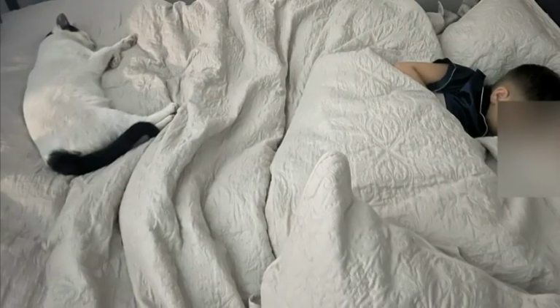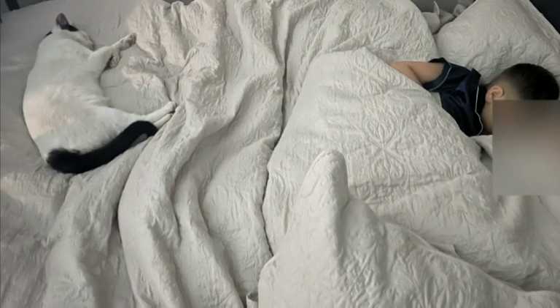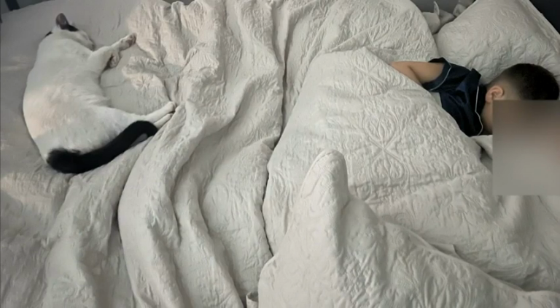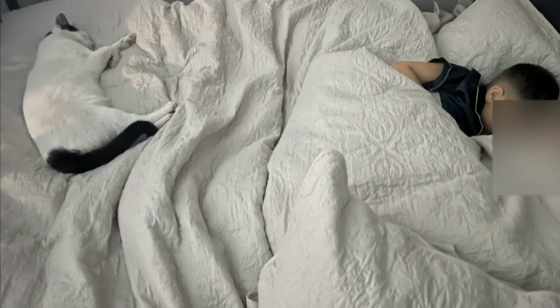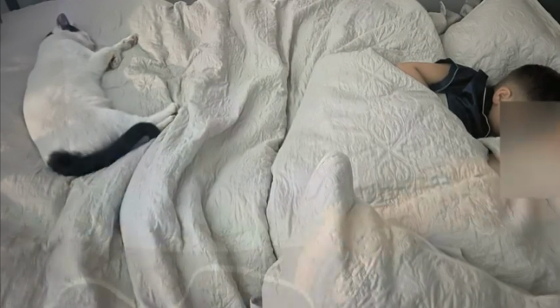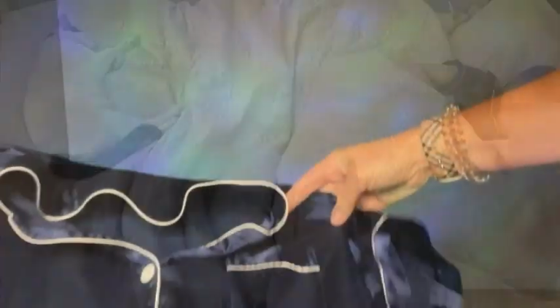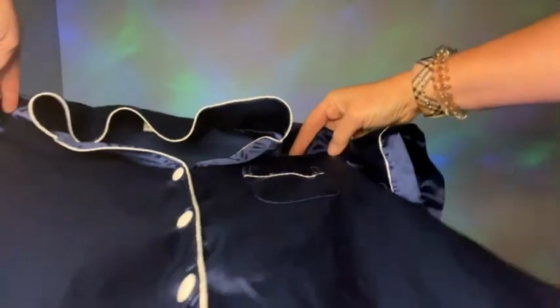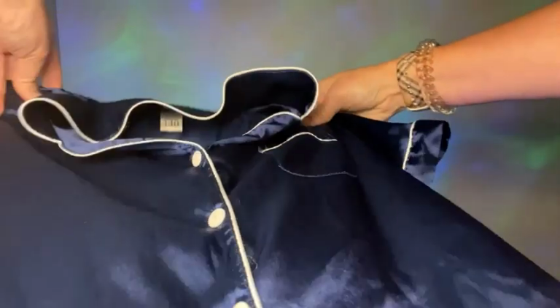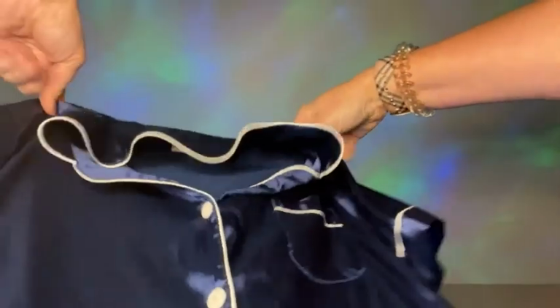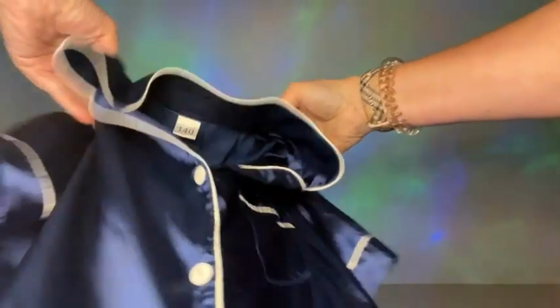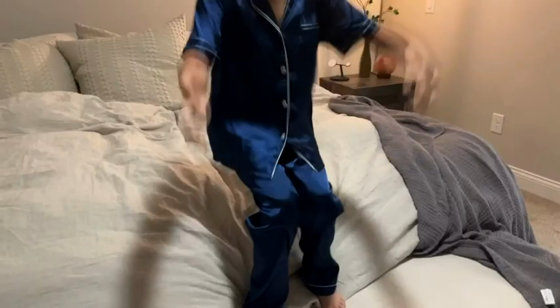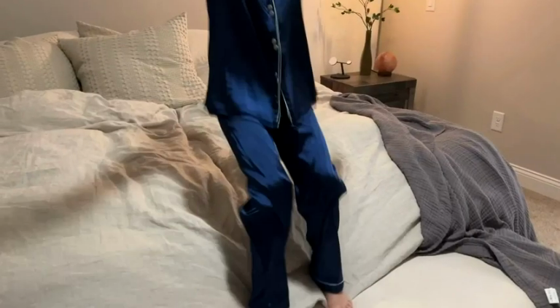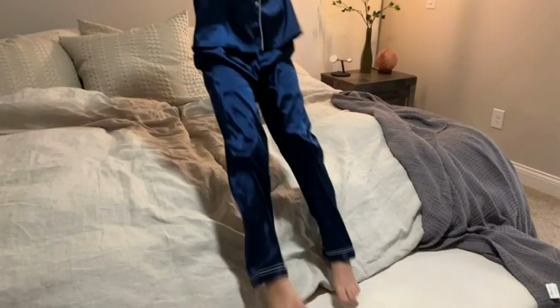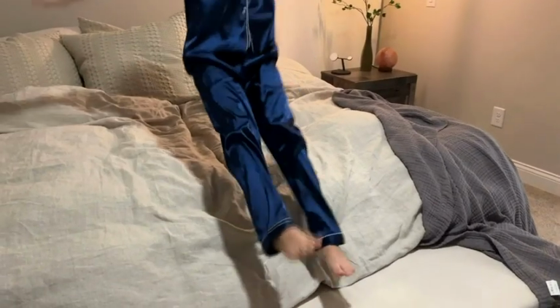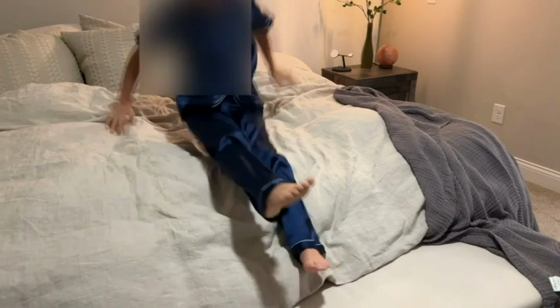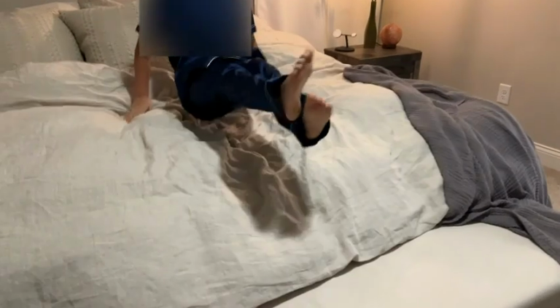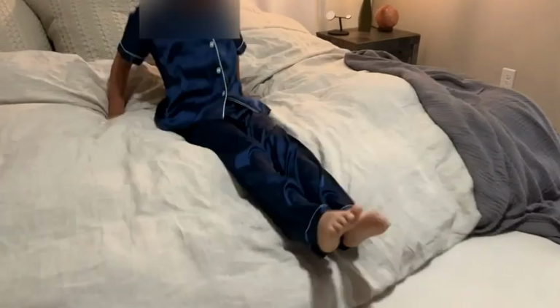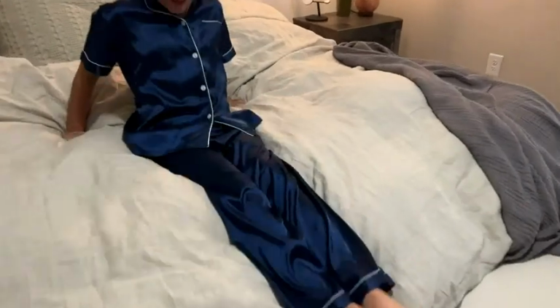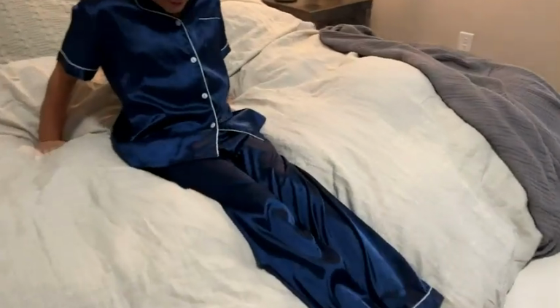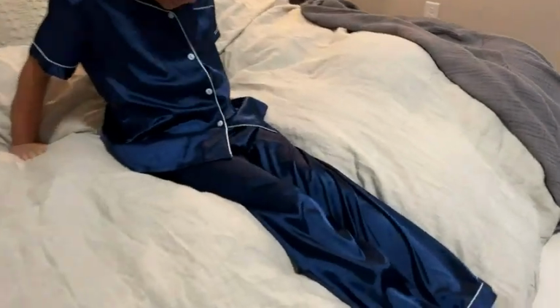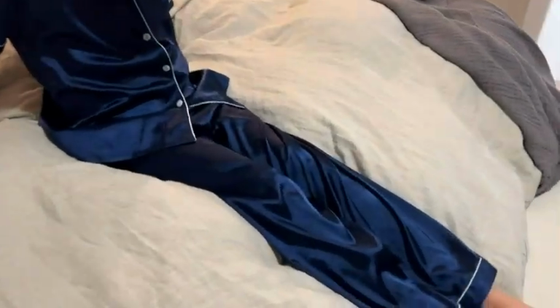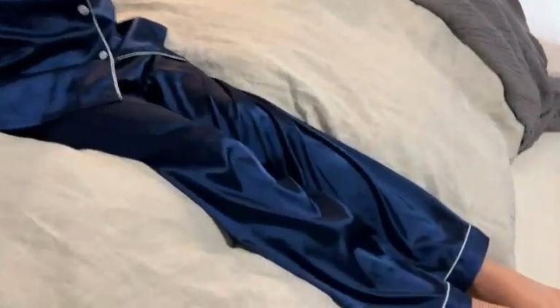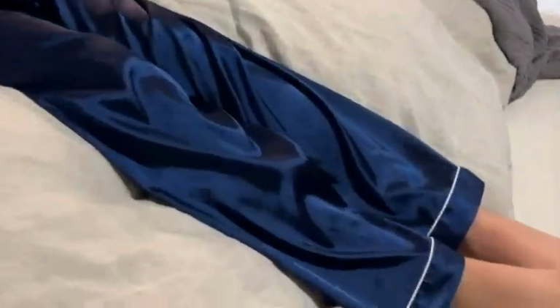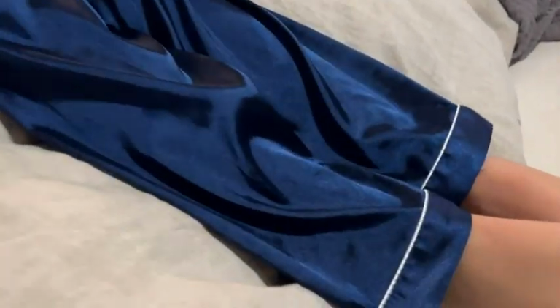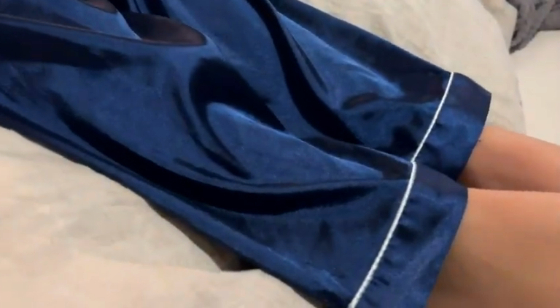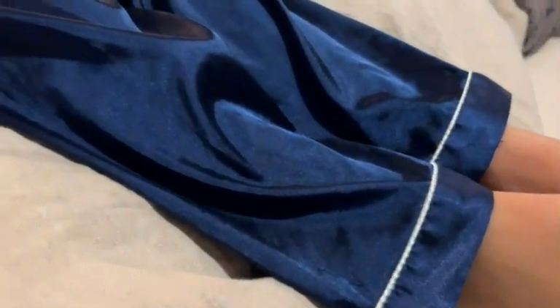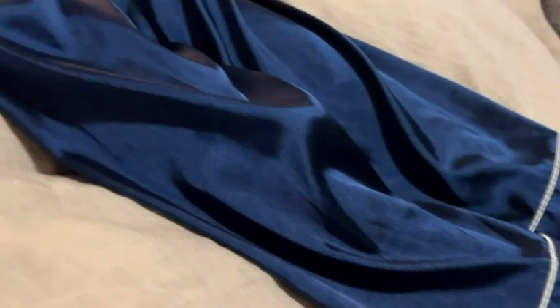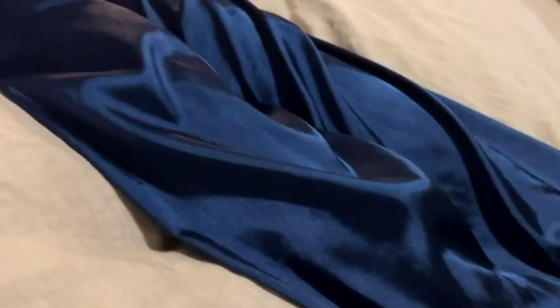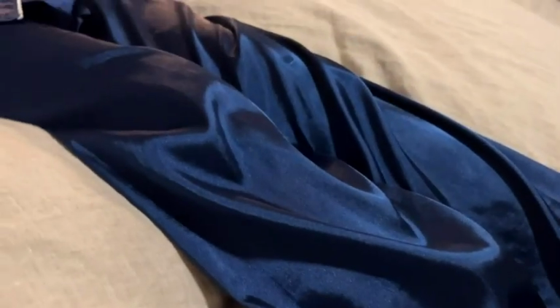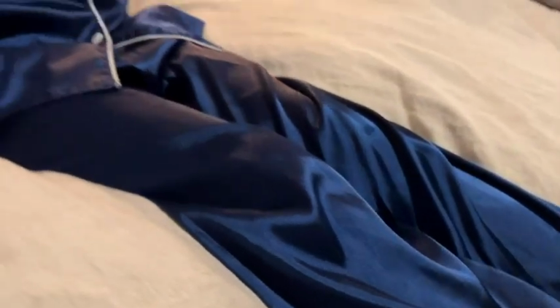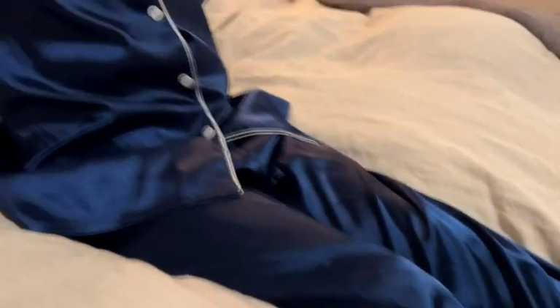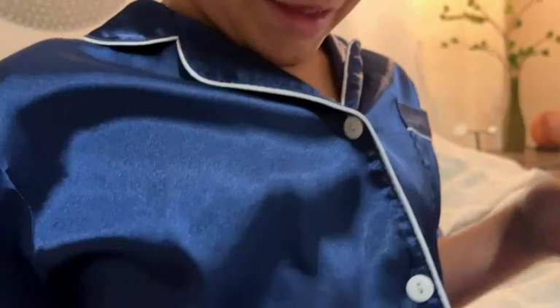This kid already has the coolest nighttime routine, but now with his amazing blue jammies — super silky — he's totally comfortable and very, very happy in the evening. He's actually excited about bedtime.